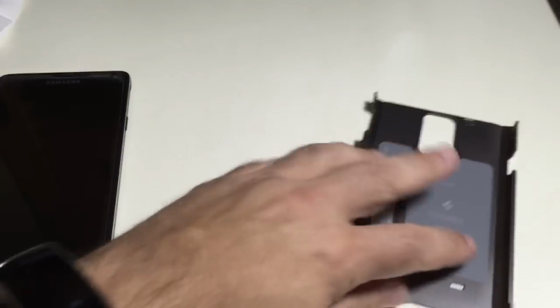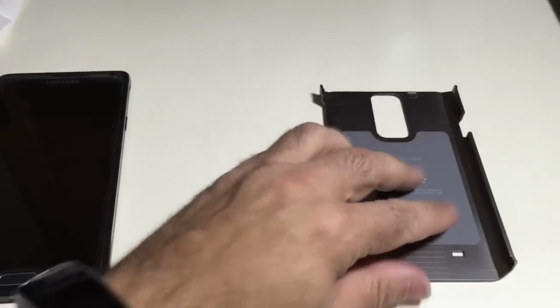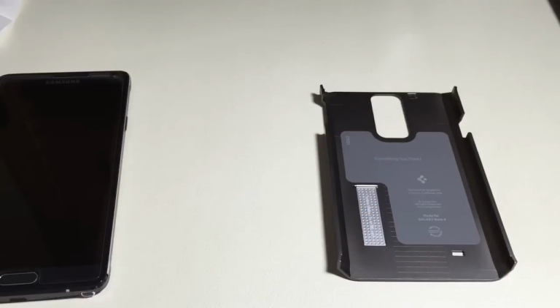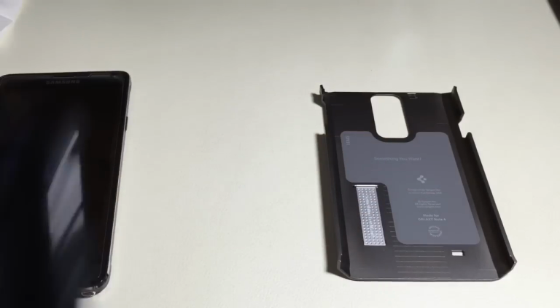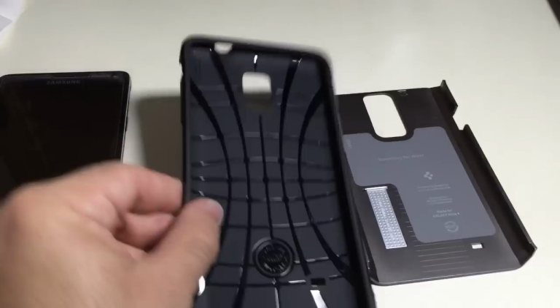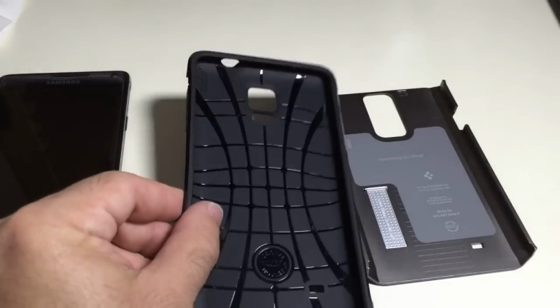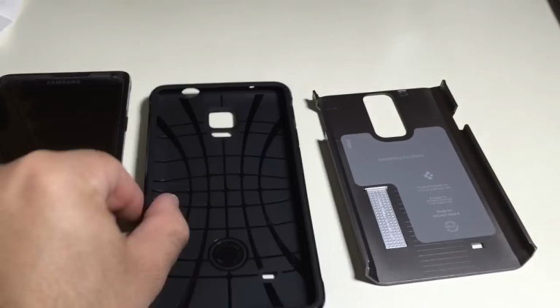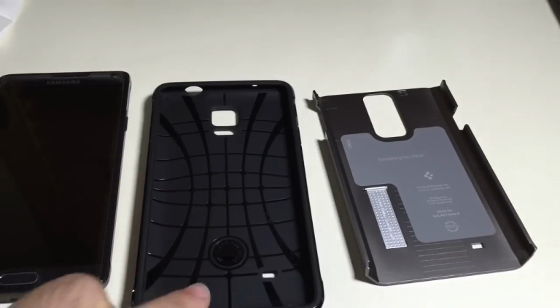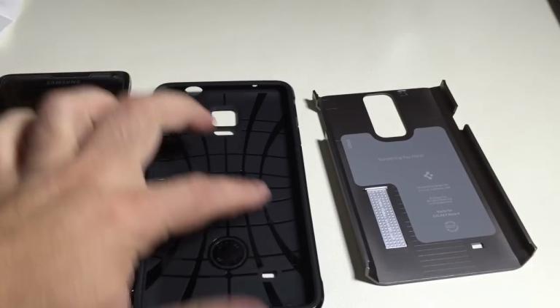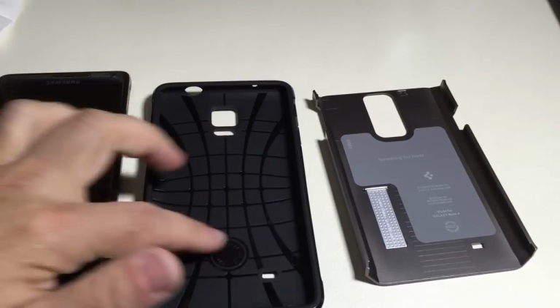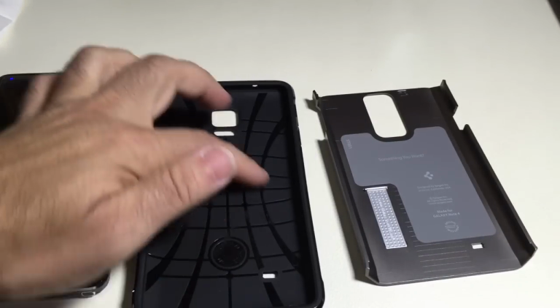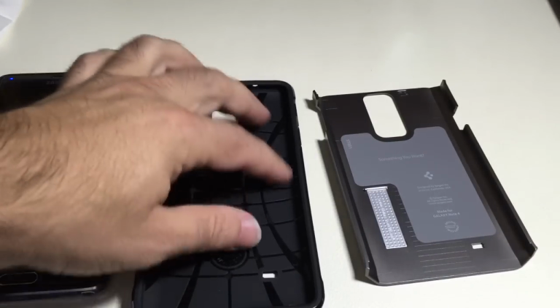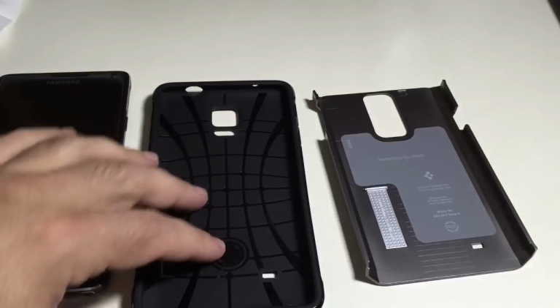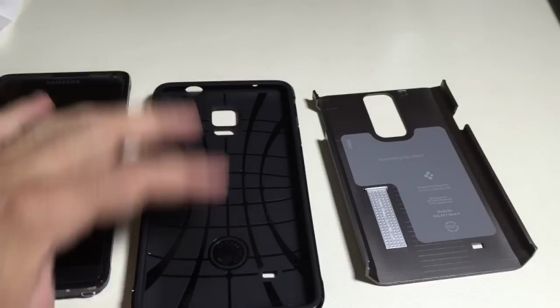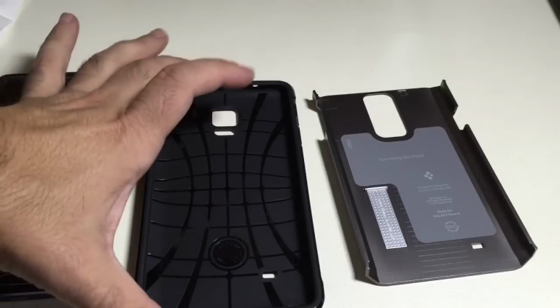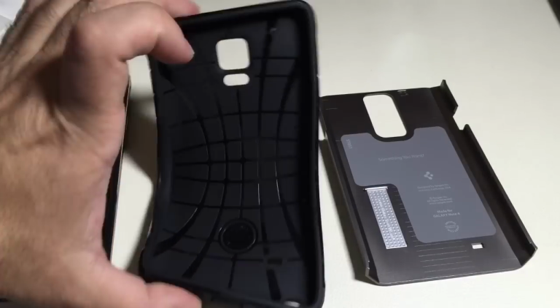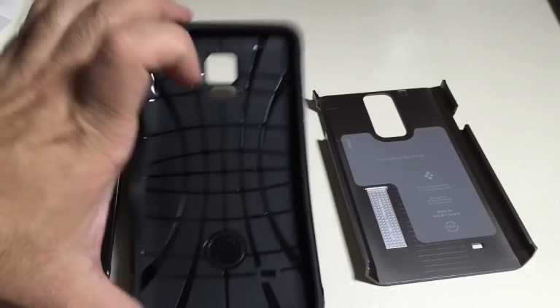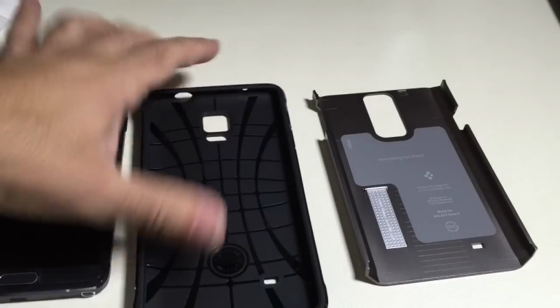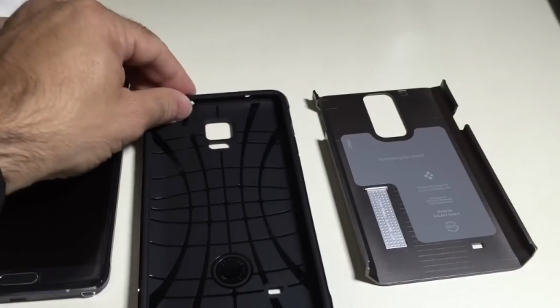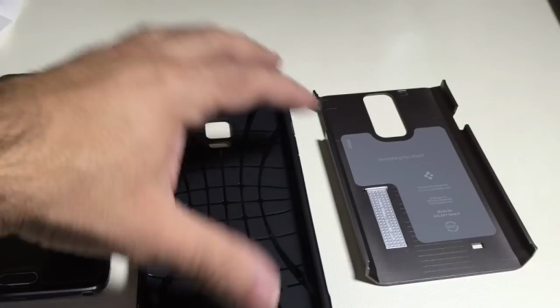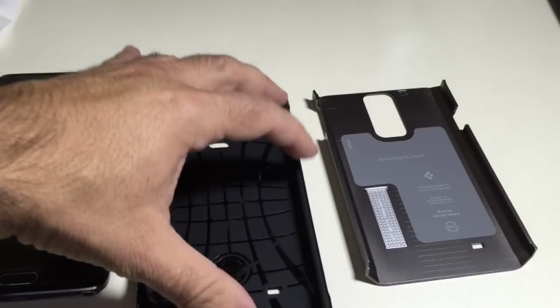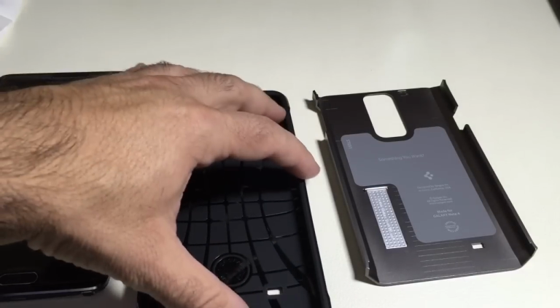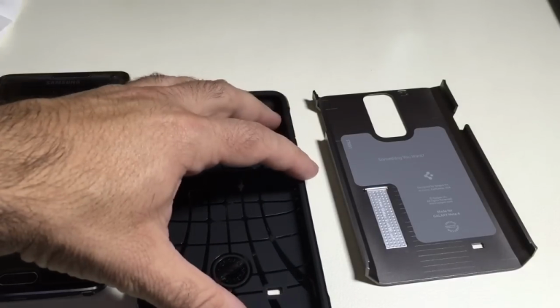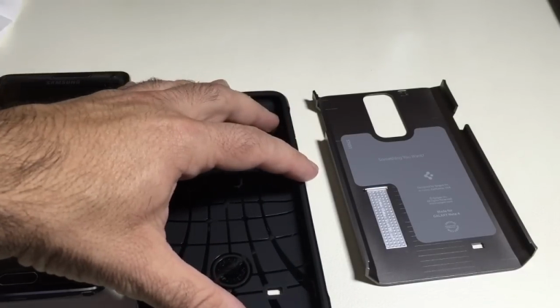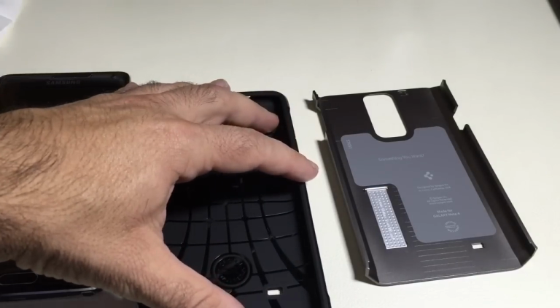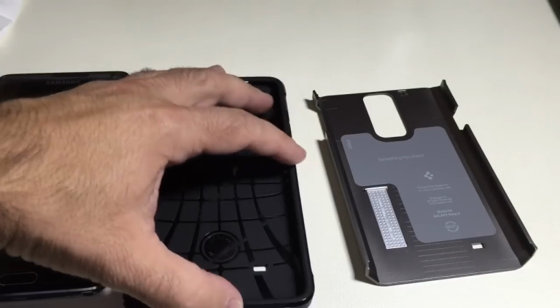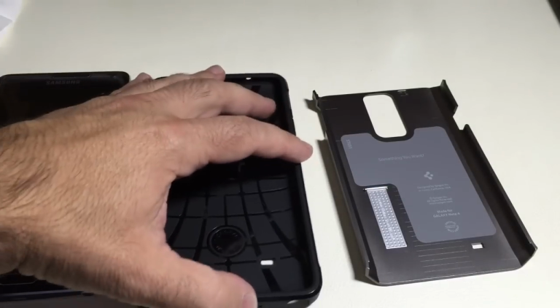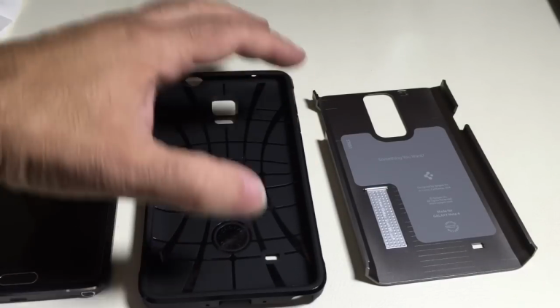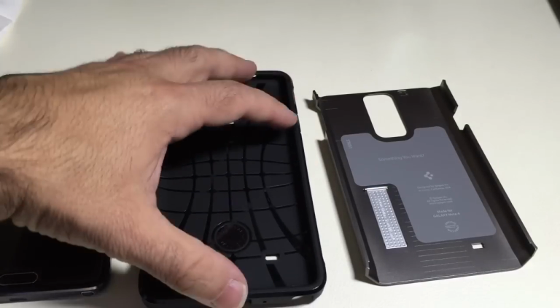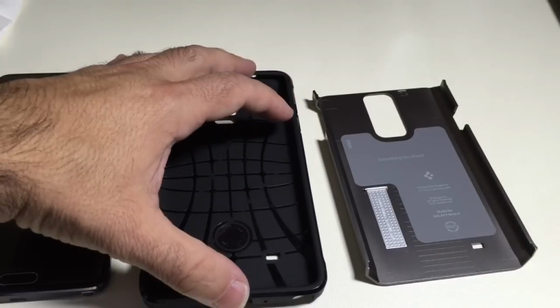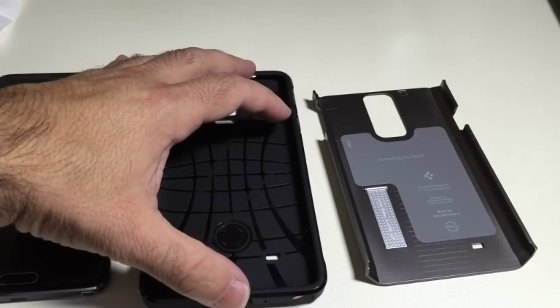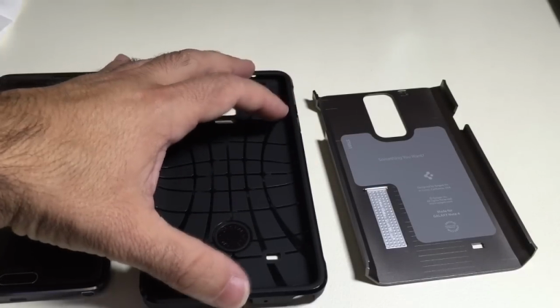Here what you have is your TPU material. It has a design pattern in here so that it disperses impact once you drop your phone.